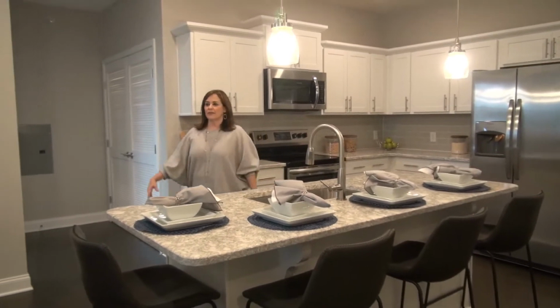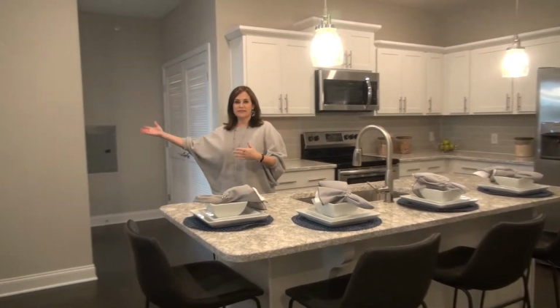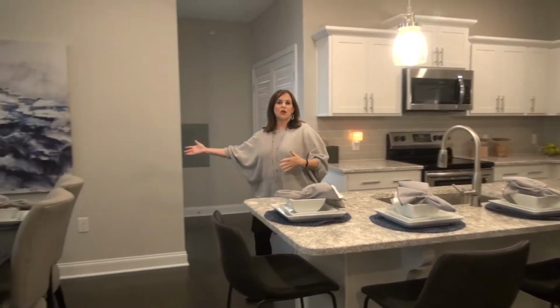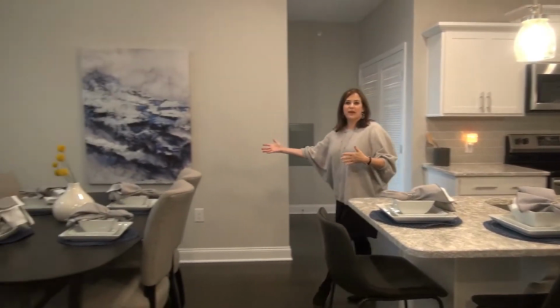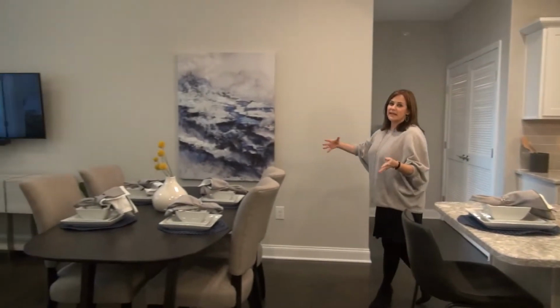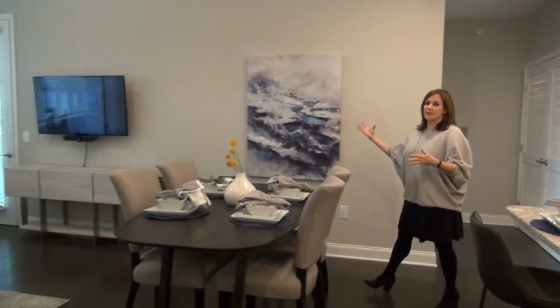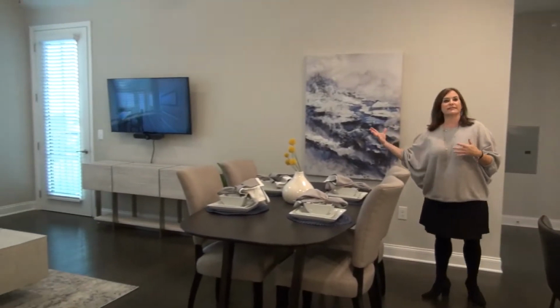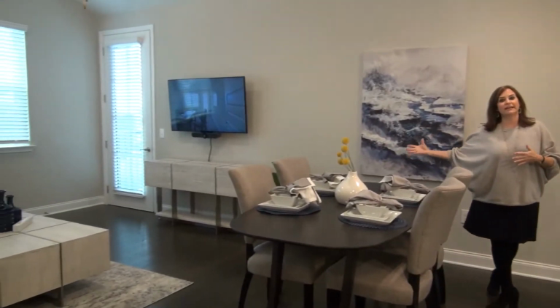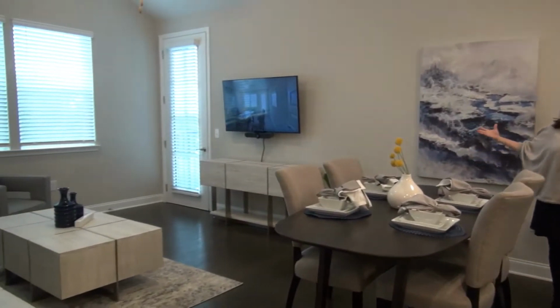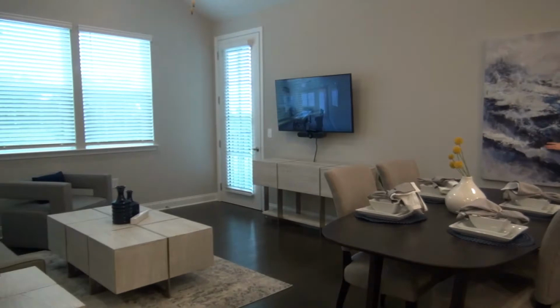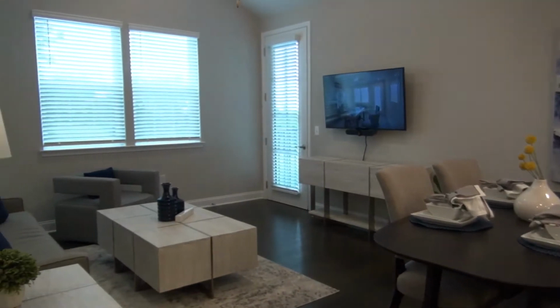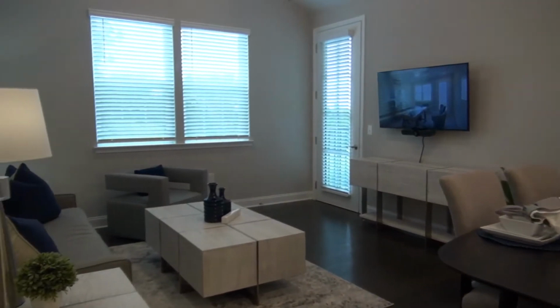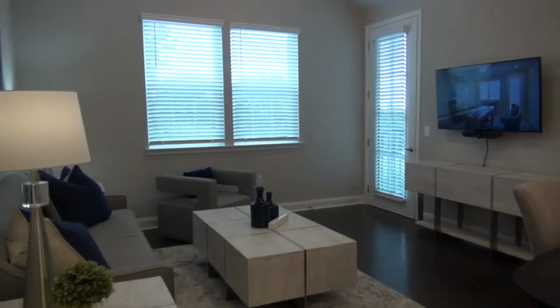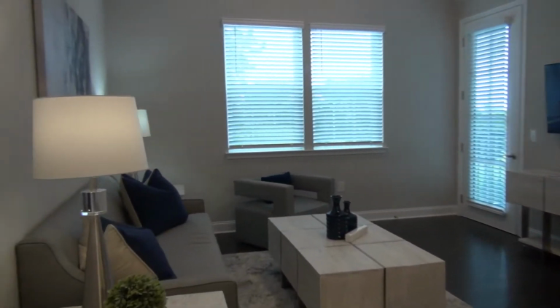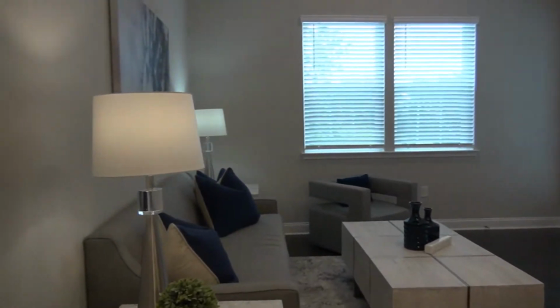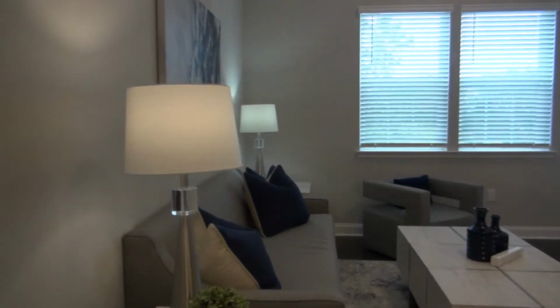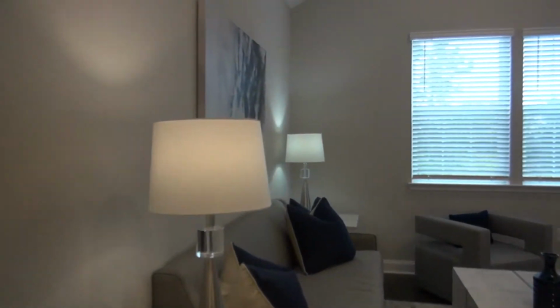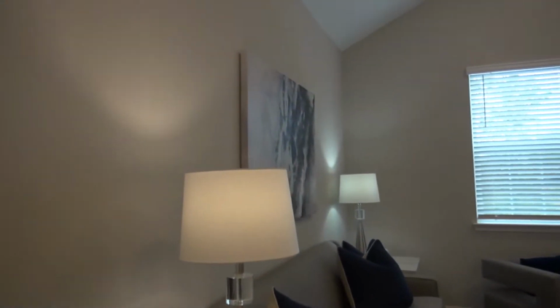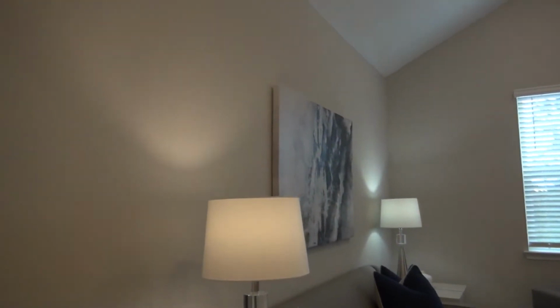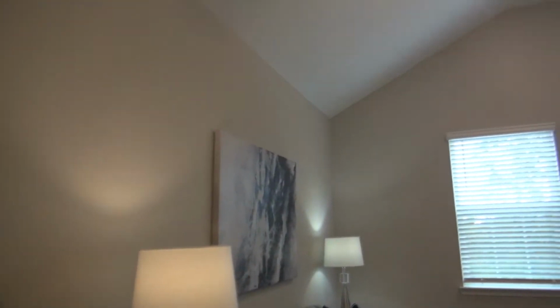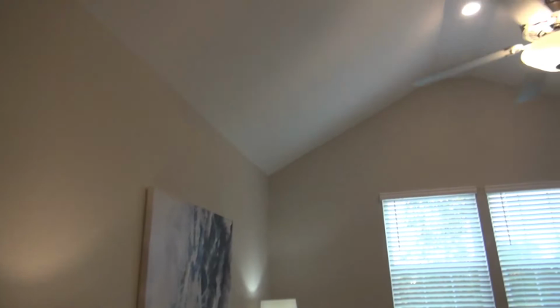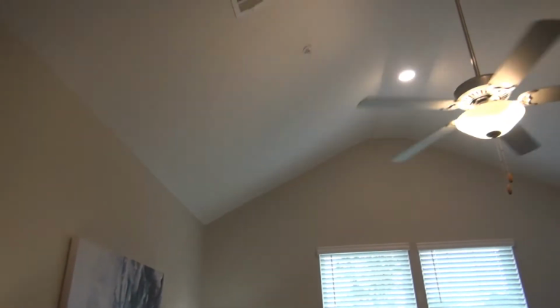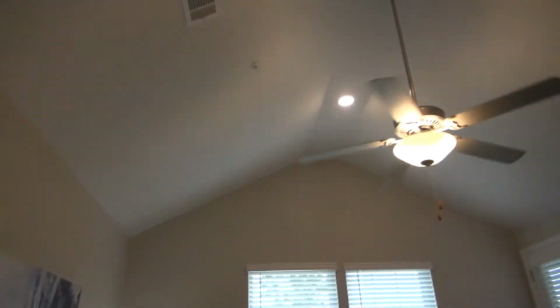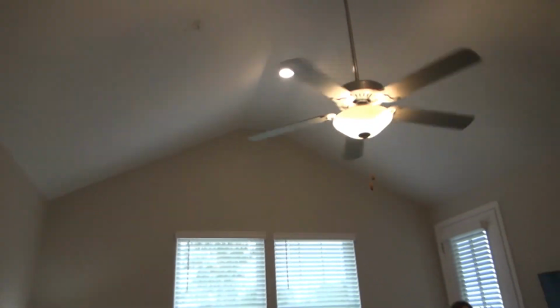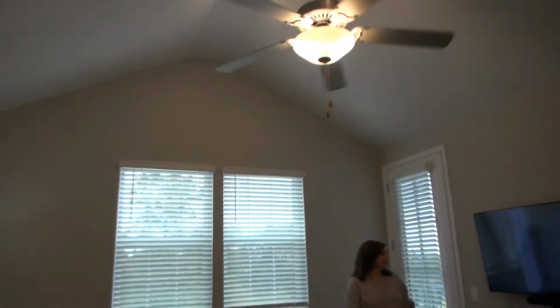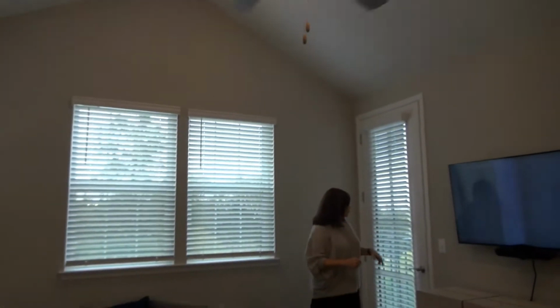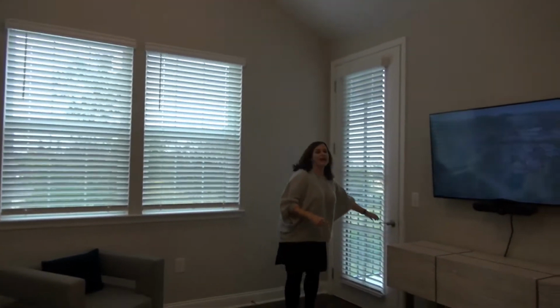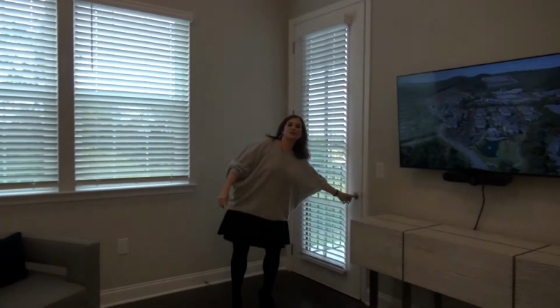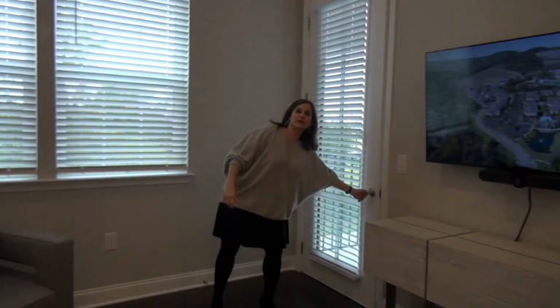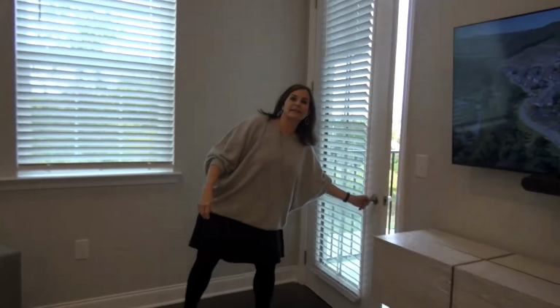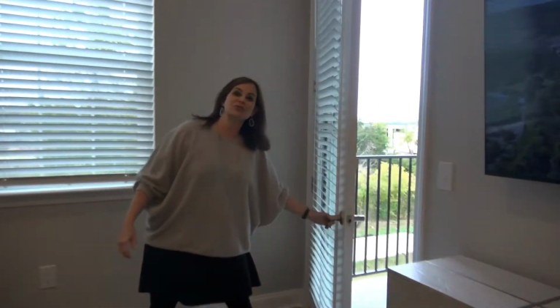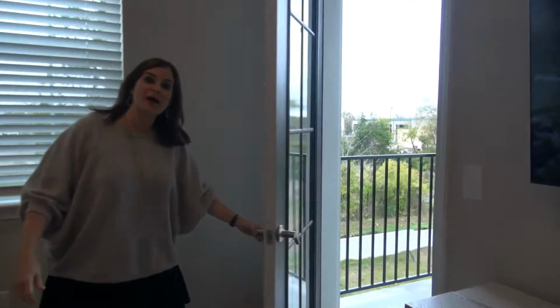This is your open concept spacious dining great room area. You've got lots of wall space on both sides of the room, and in addition you have an eight-foot door that leads out to the balcony.